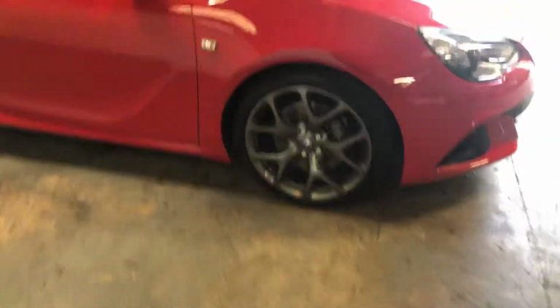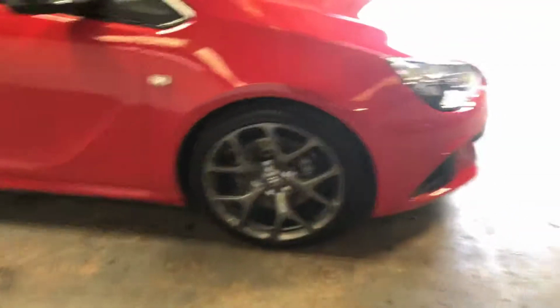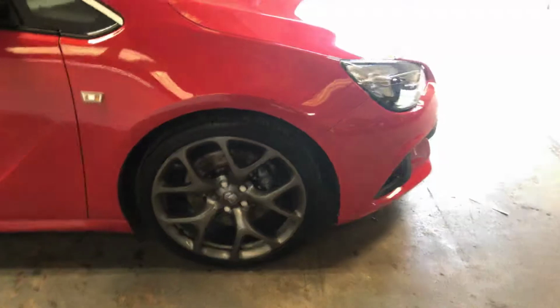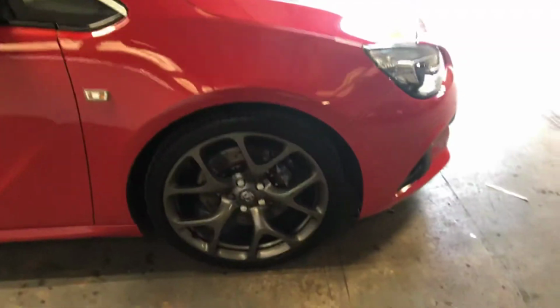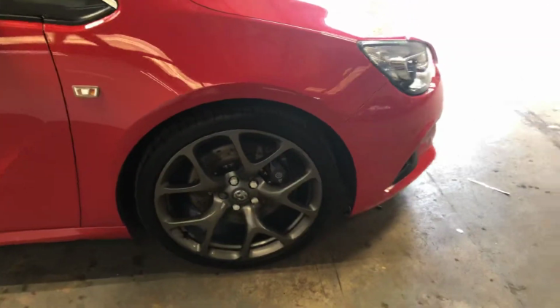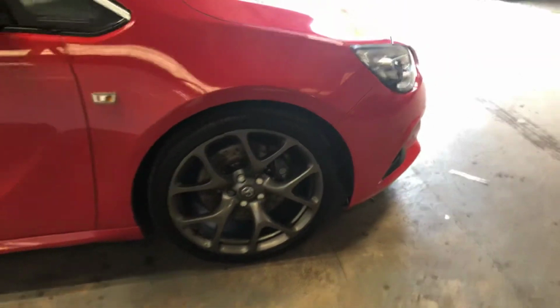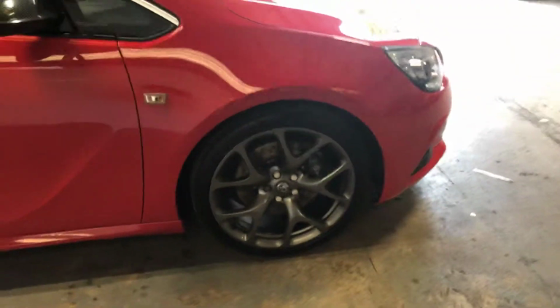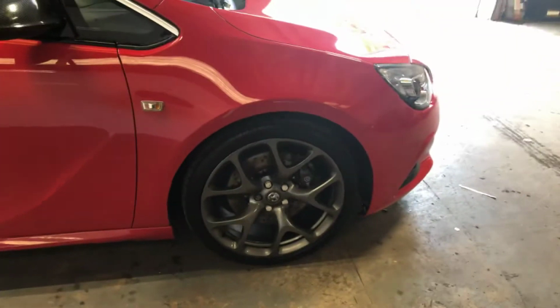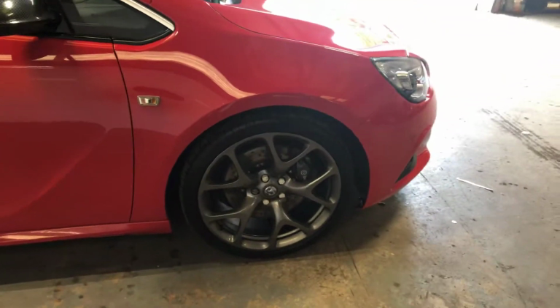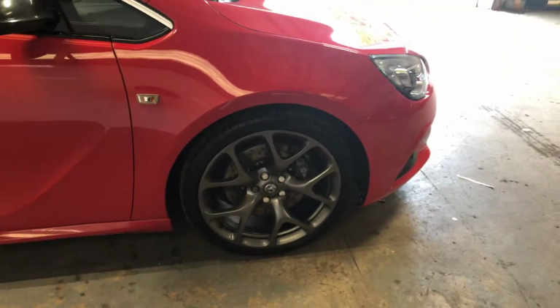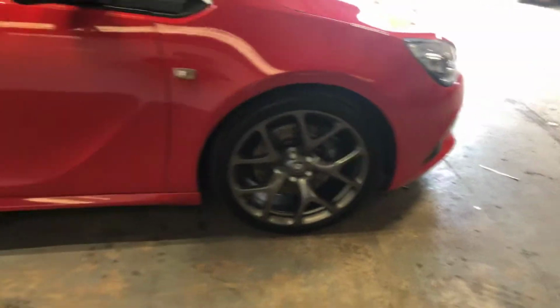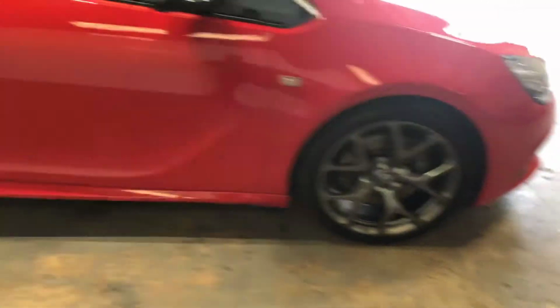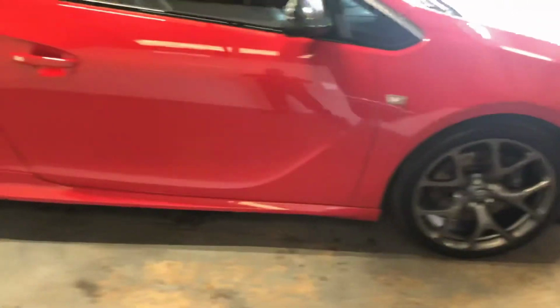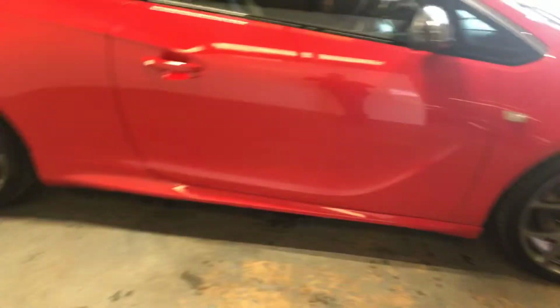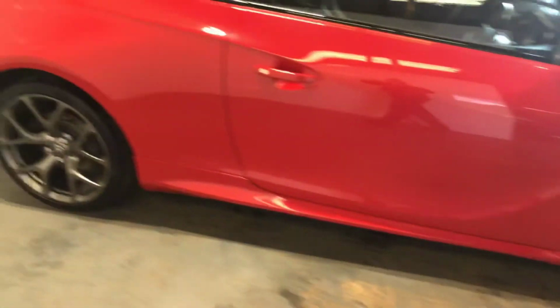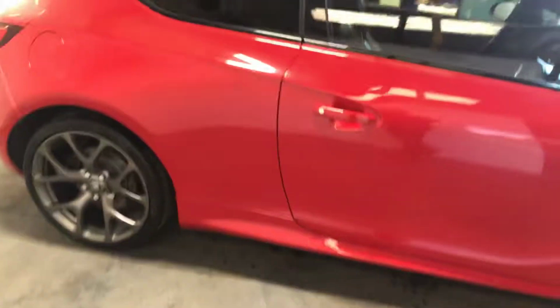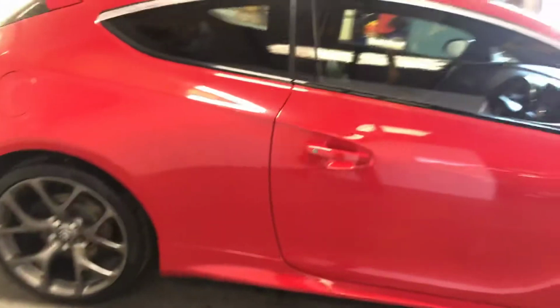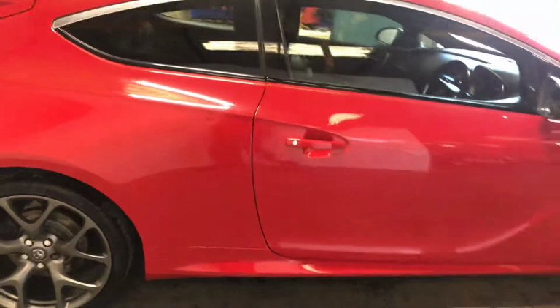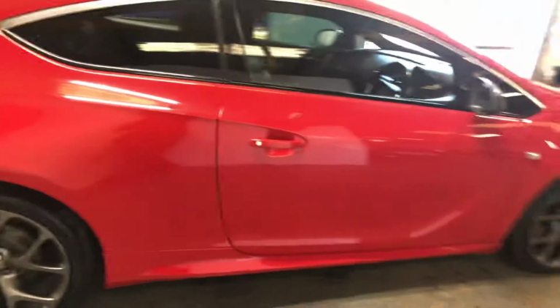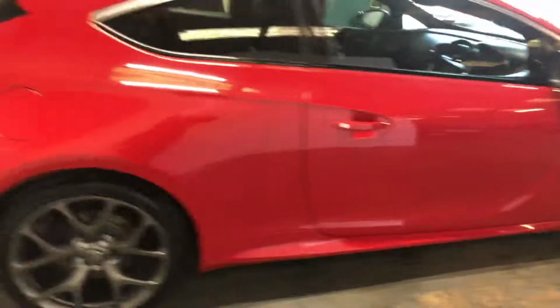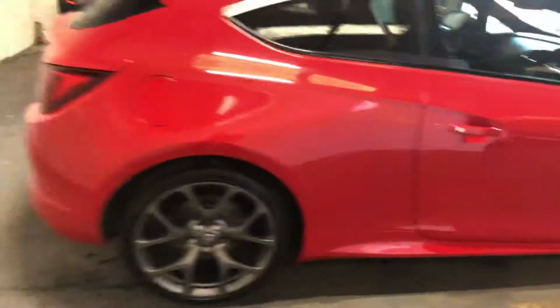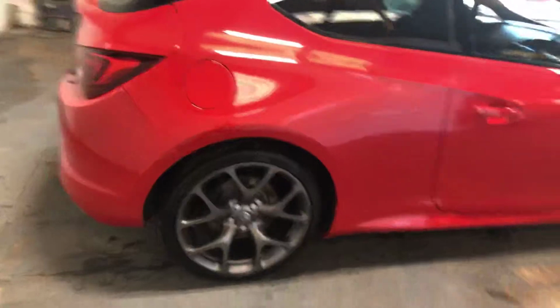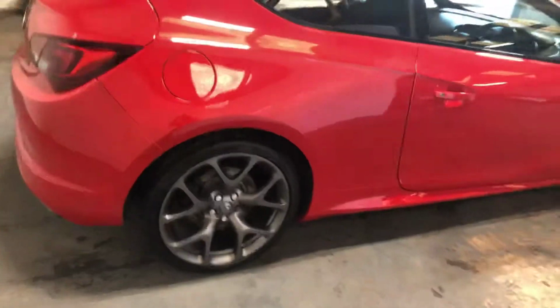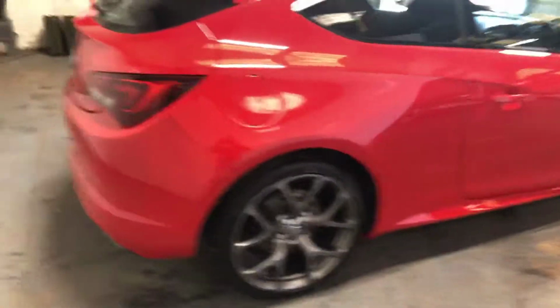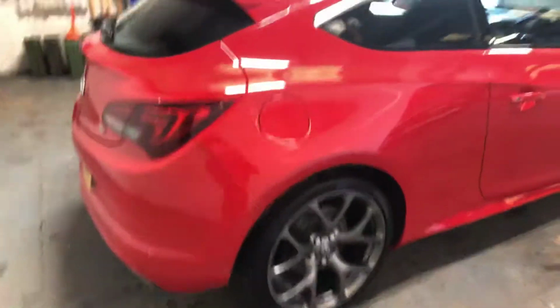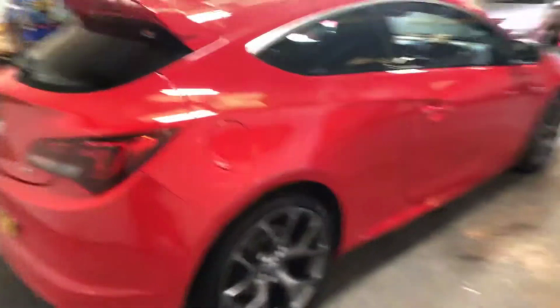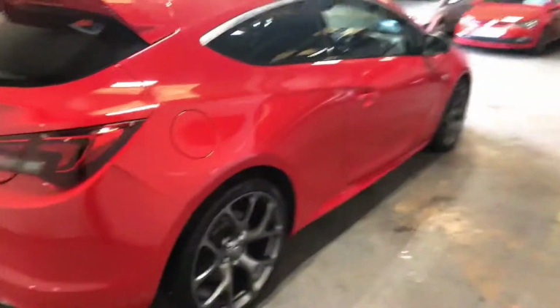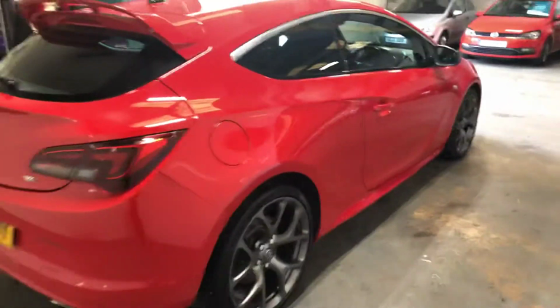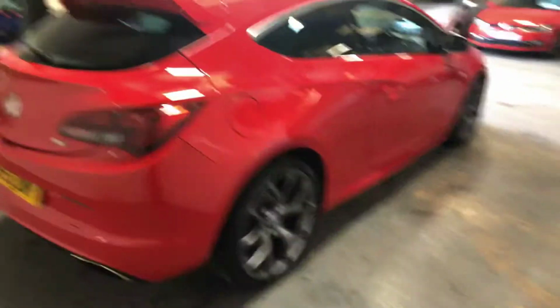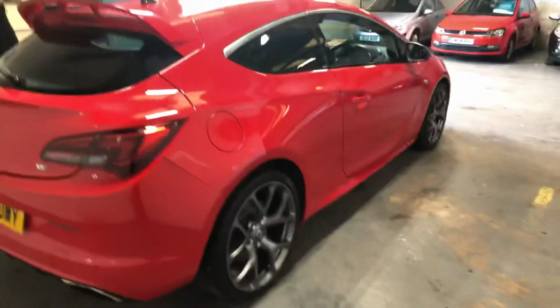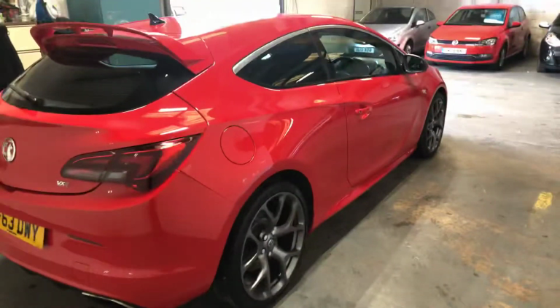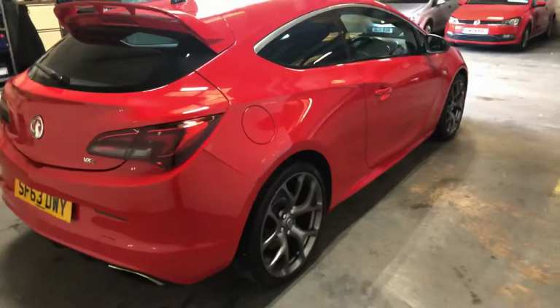It's got the Brembo brake pads and discs. It's absolutely beautiful, this car actually.